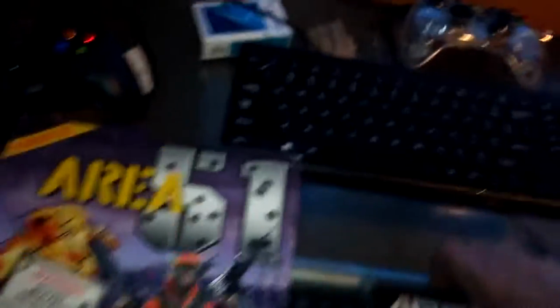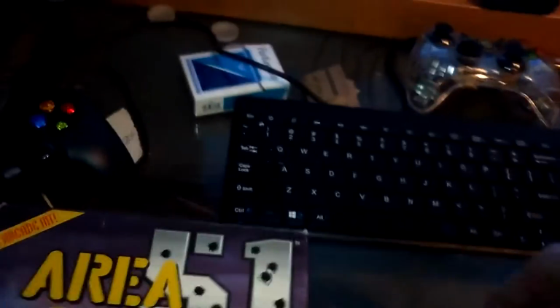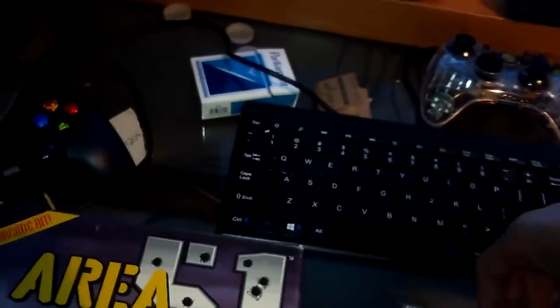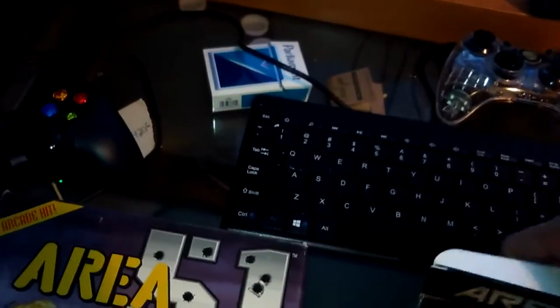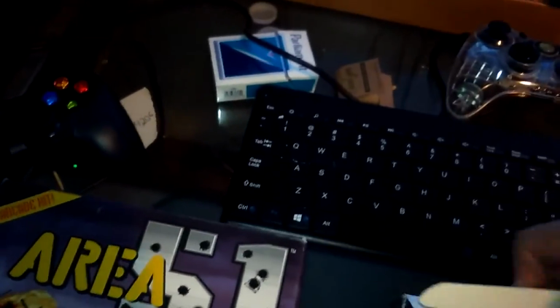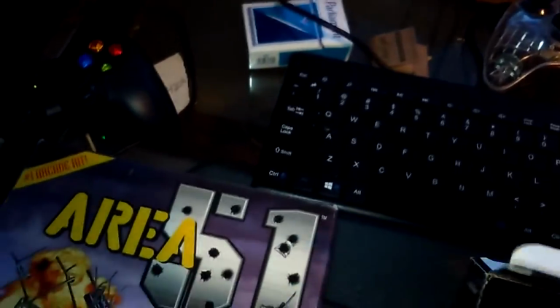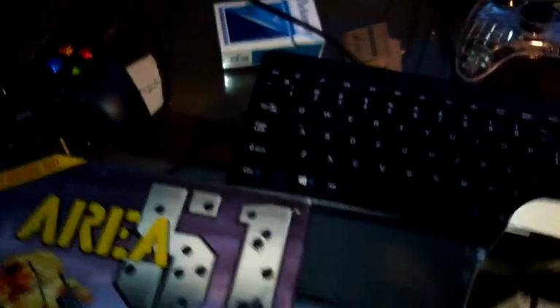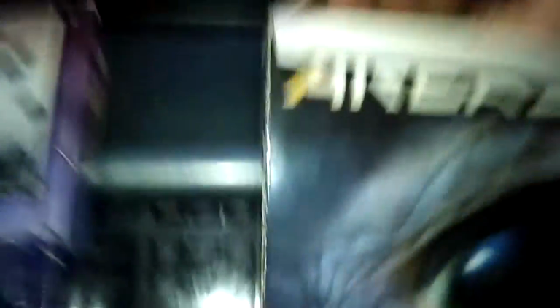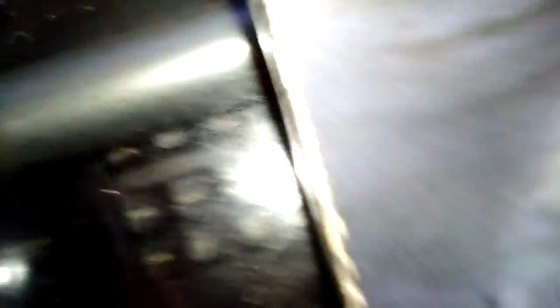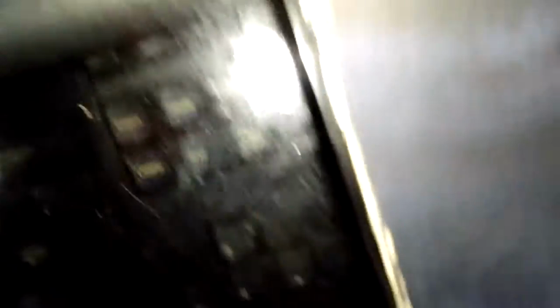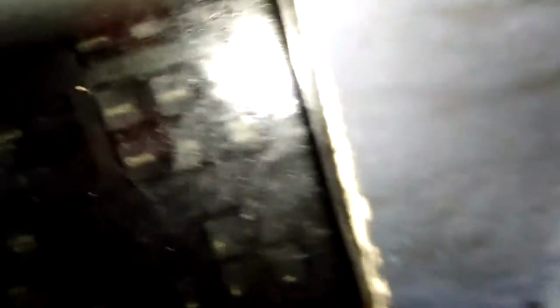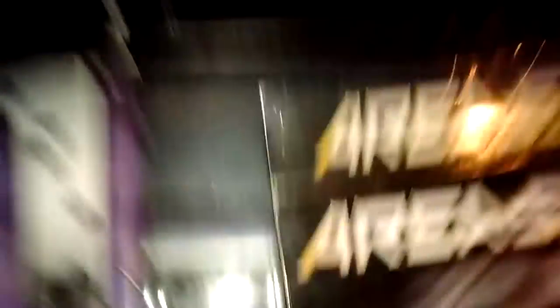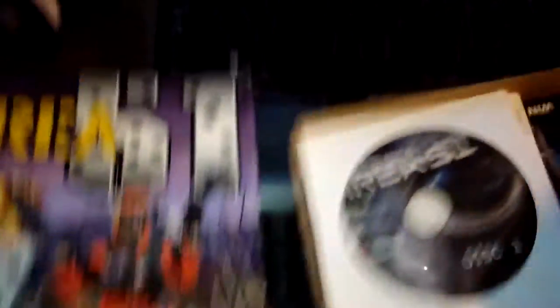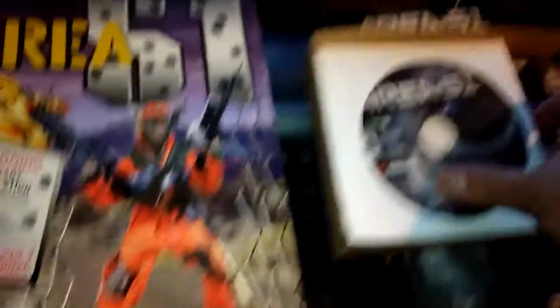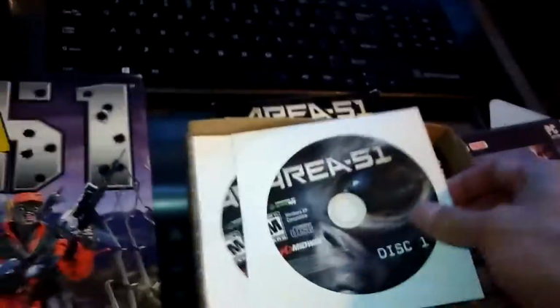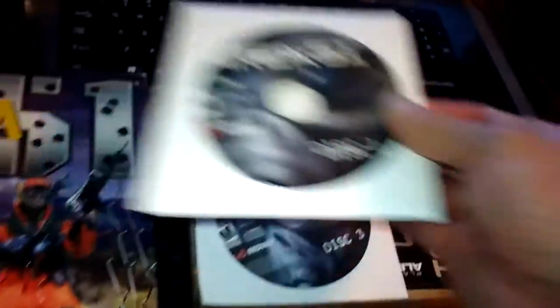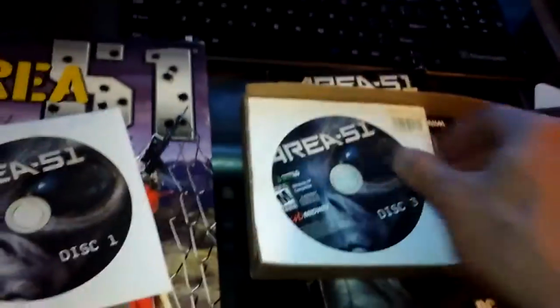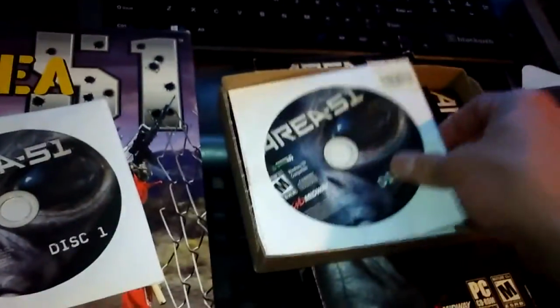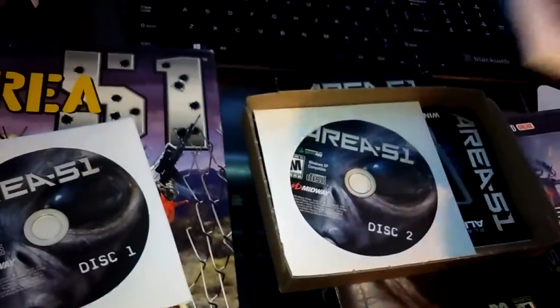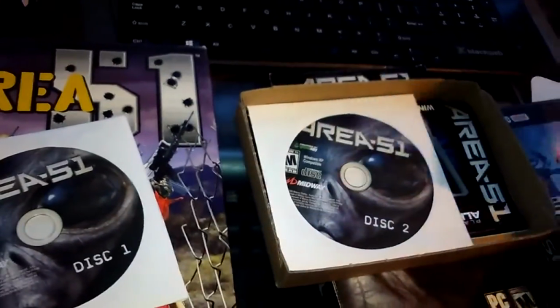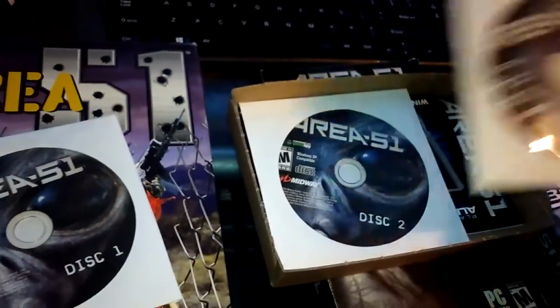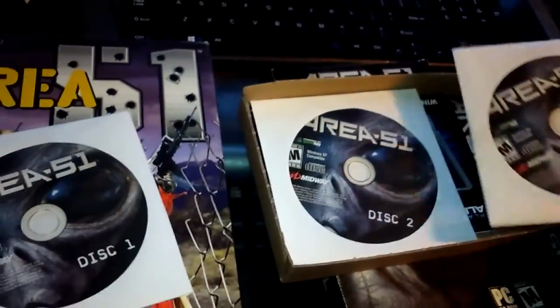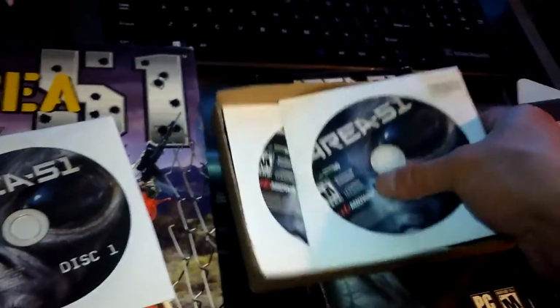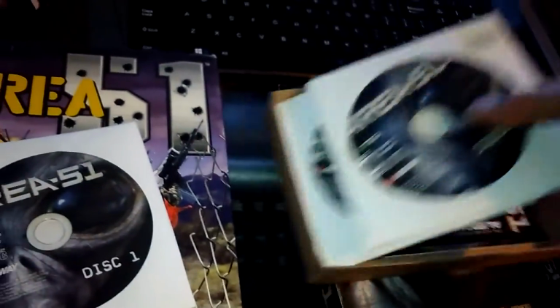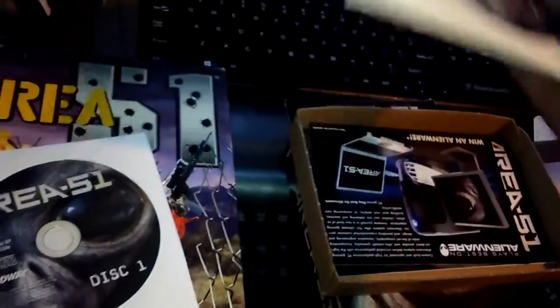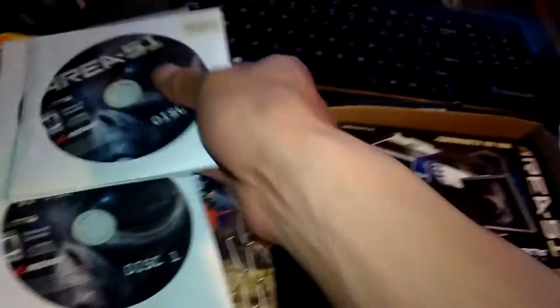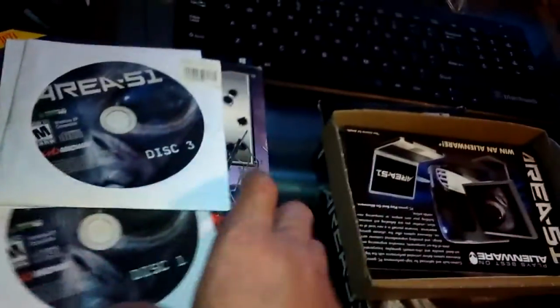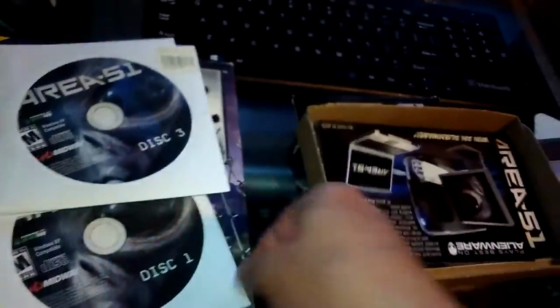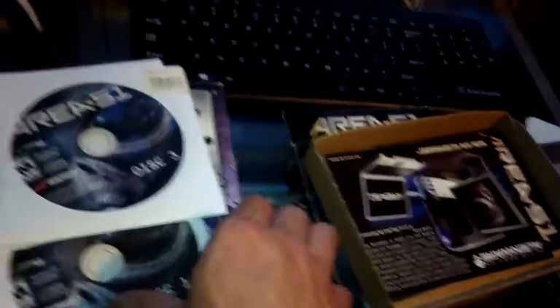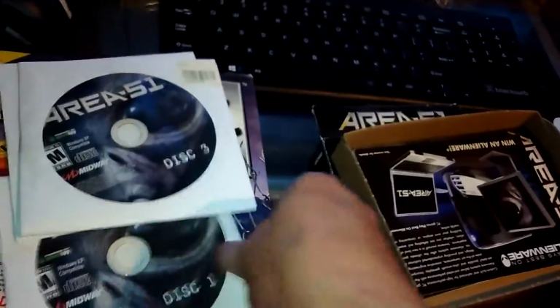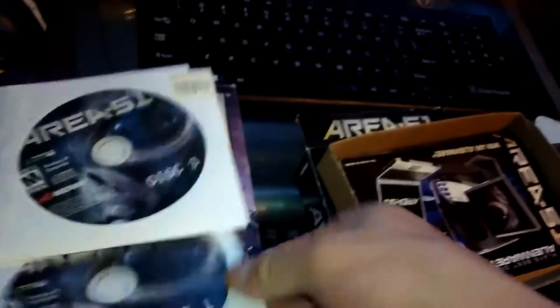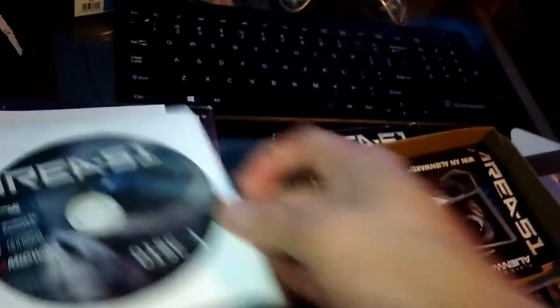And now let's do the unboxing — what do you get inside it? Disc 1, Disc 2, Disc 3. So it's a 3-disc set.